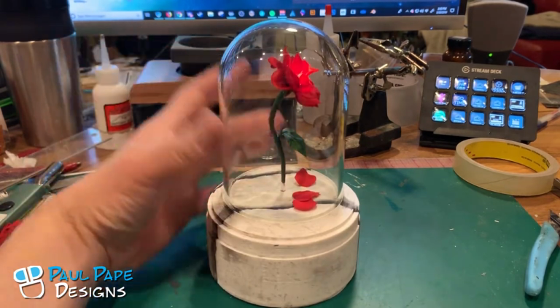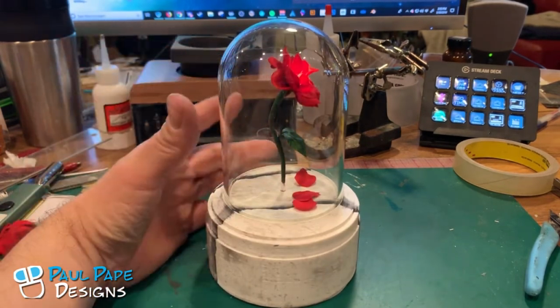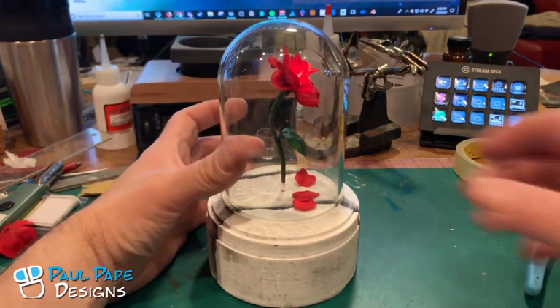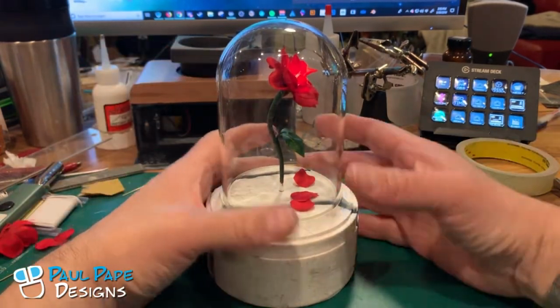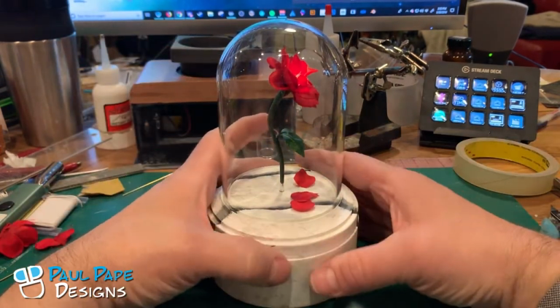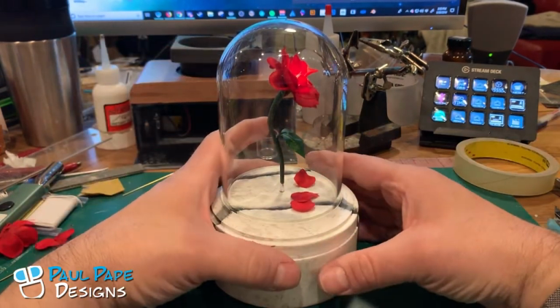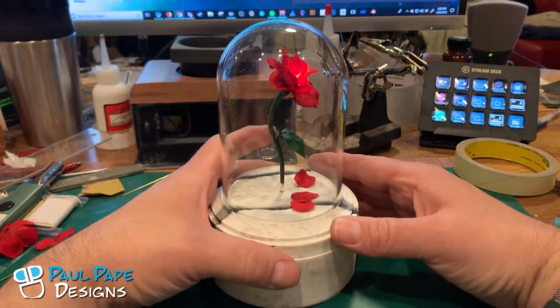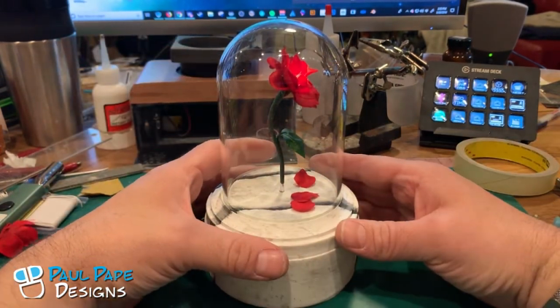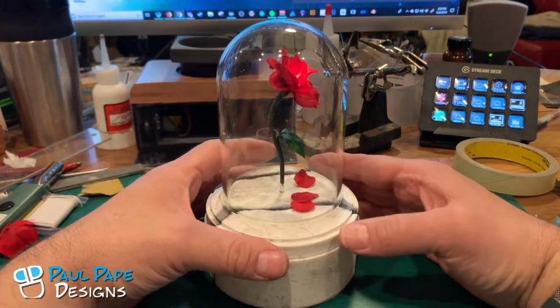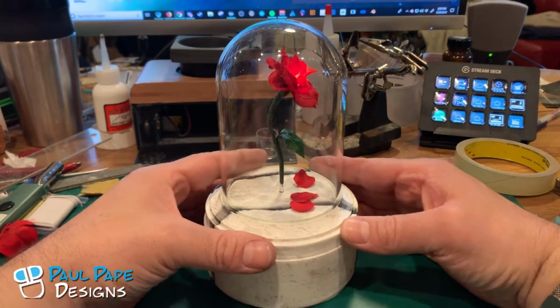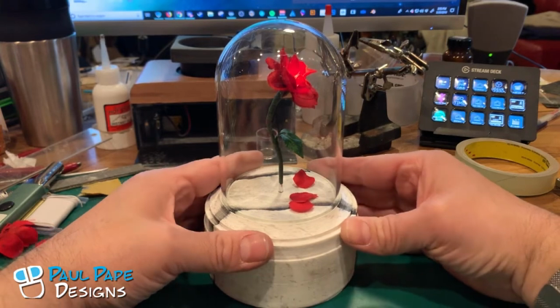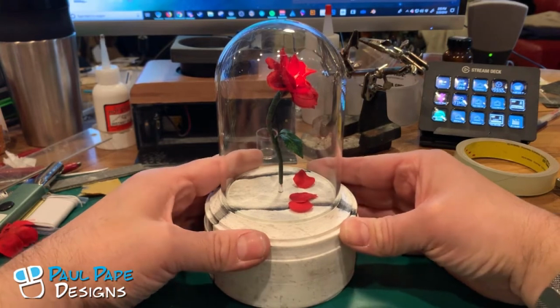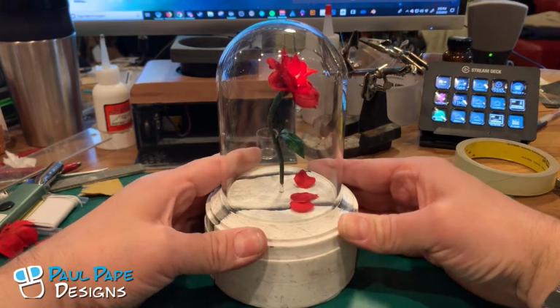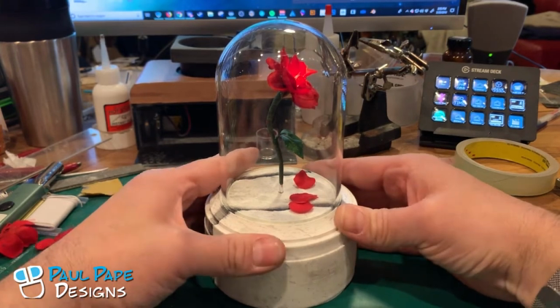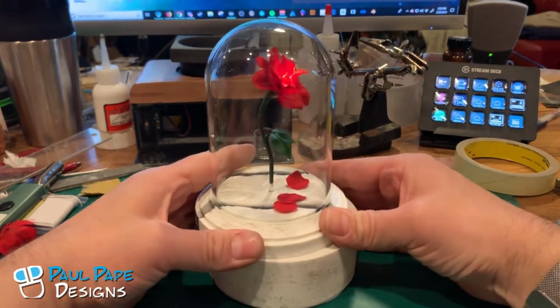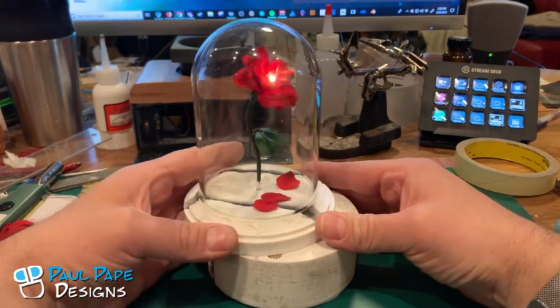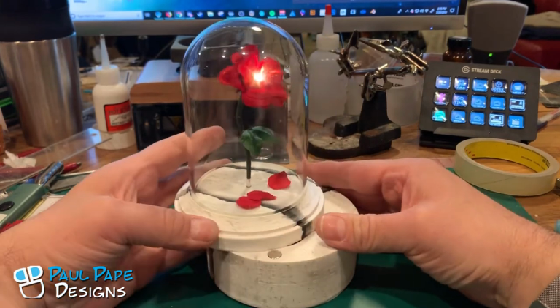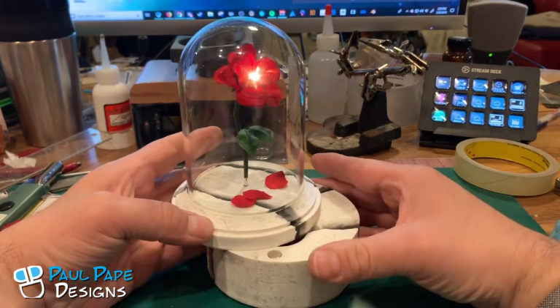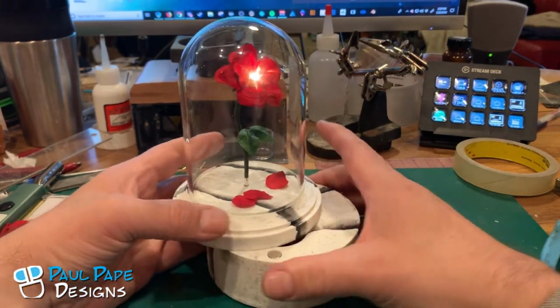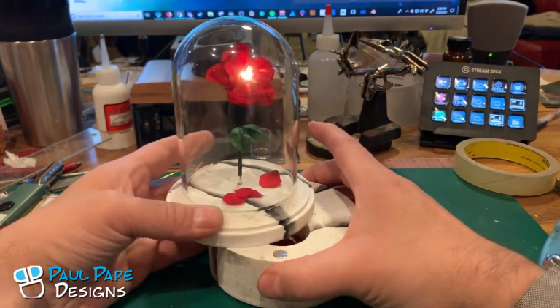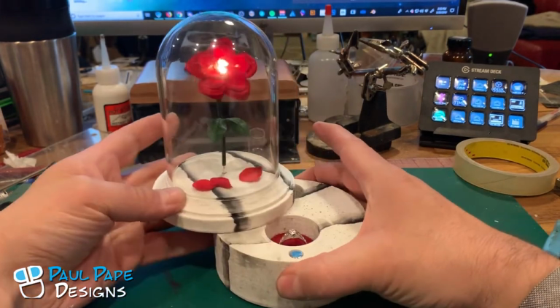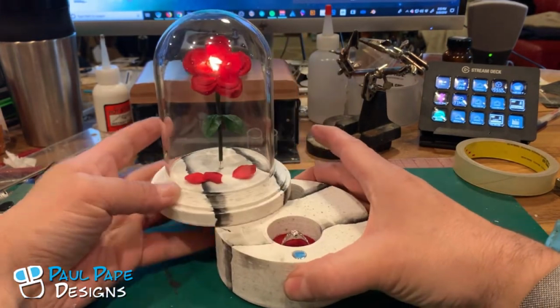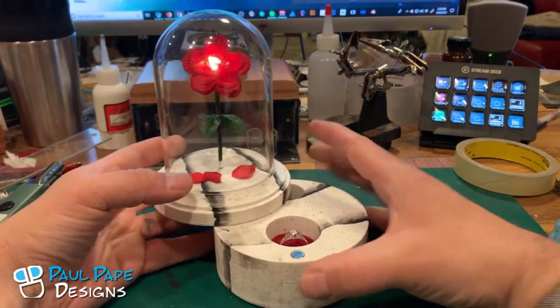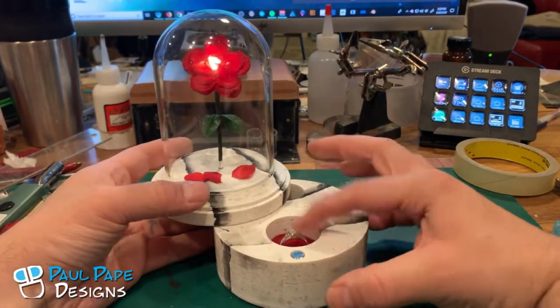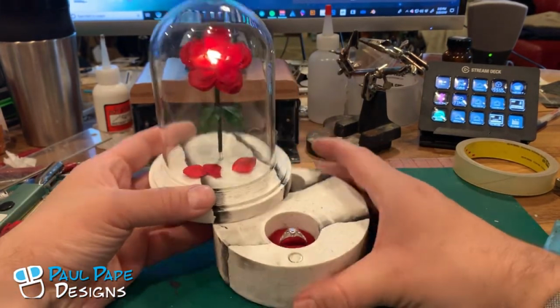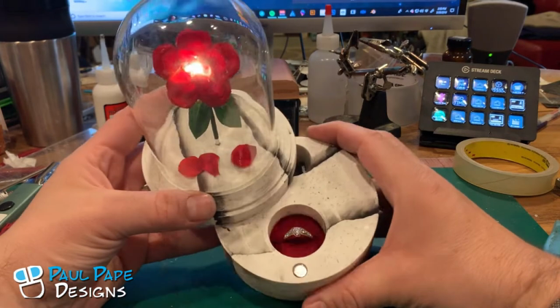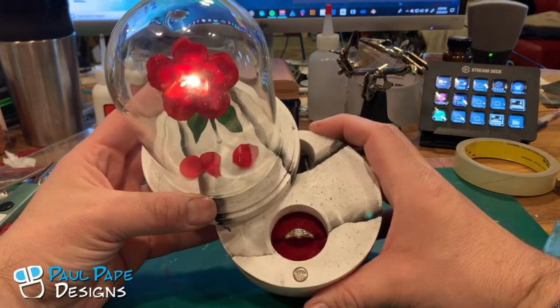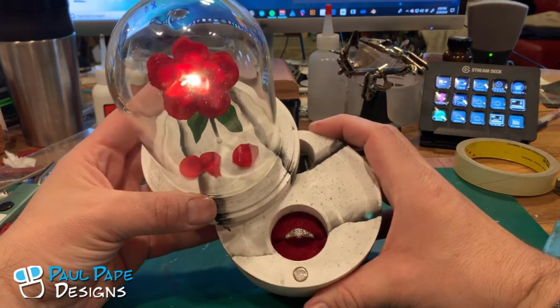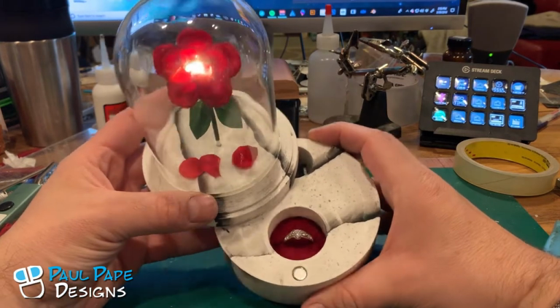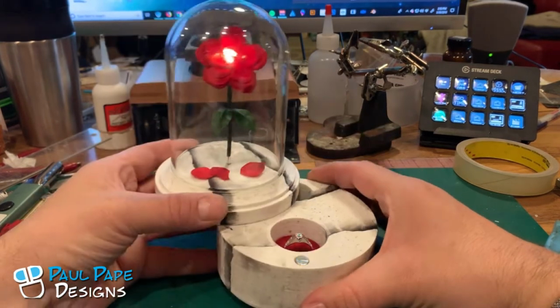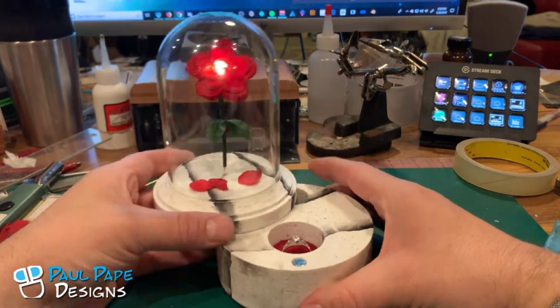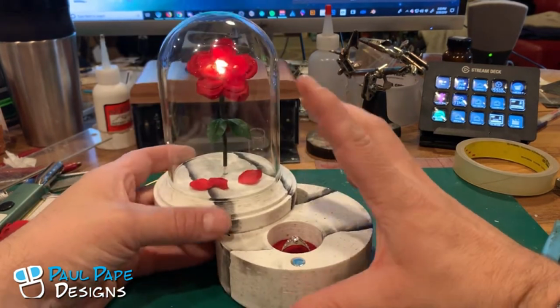It is a ring box held together with some rare earth magnets. What we do is push it to the side and it slides open, revealing the compartment for the ring on the inside, there in a red cushion that's similar to that of the rose.